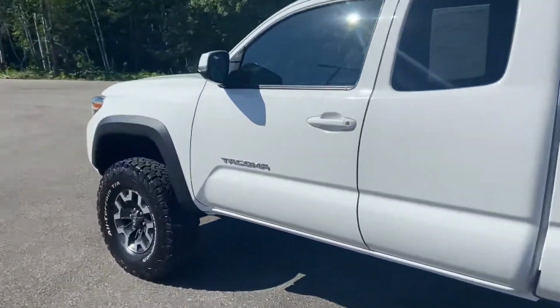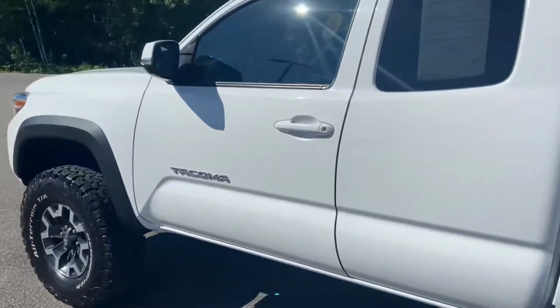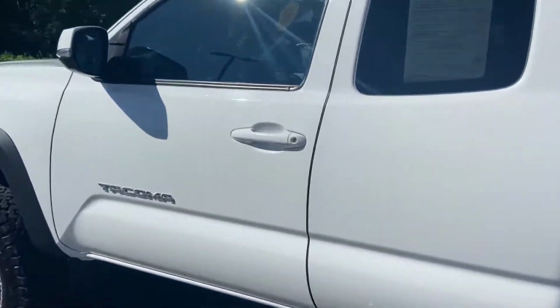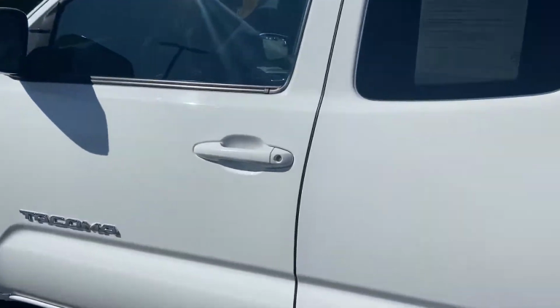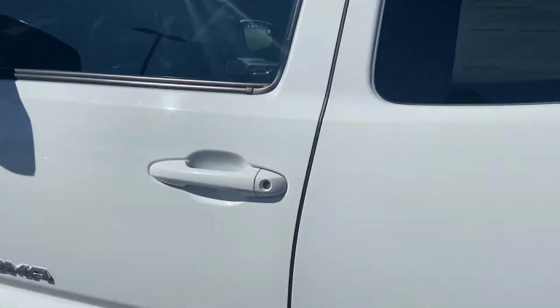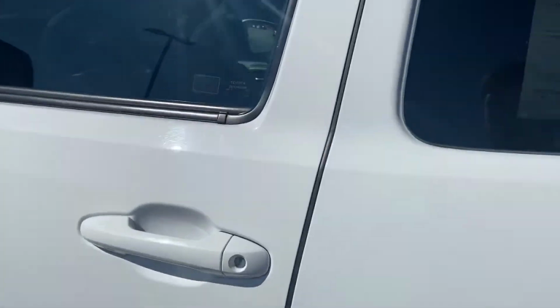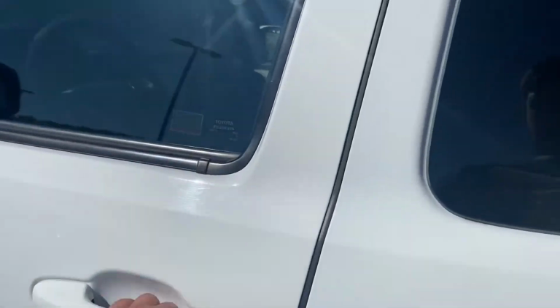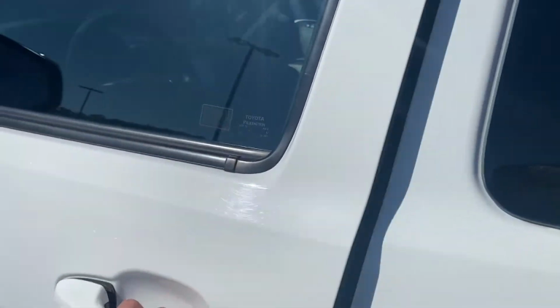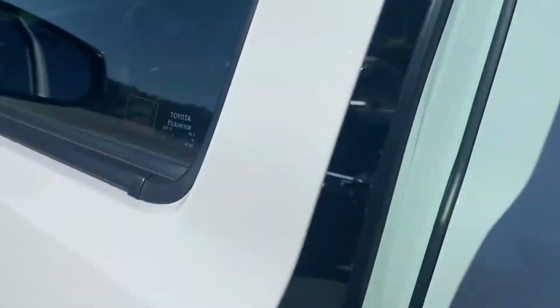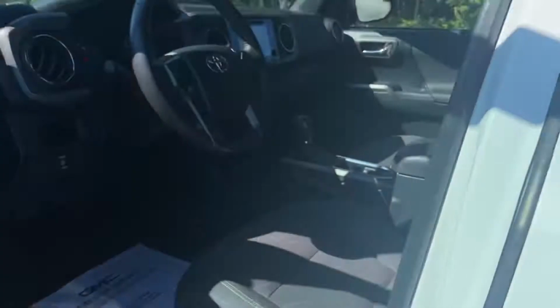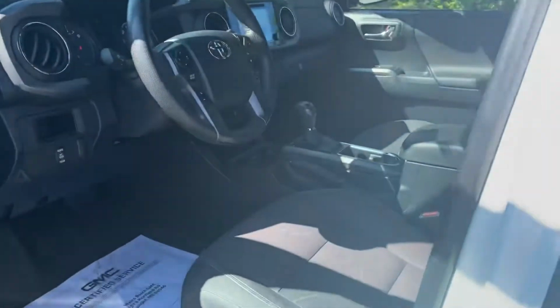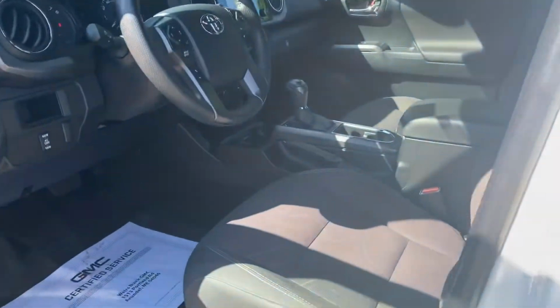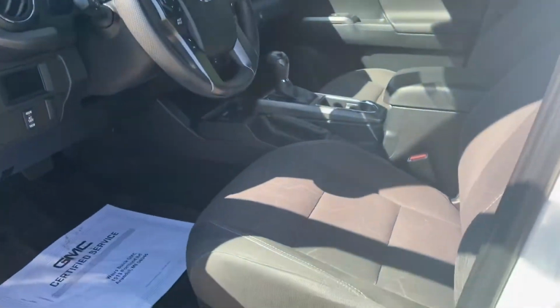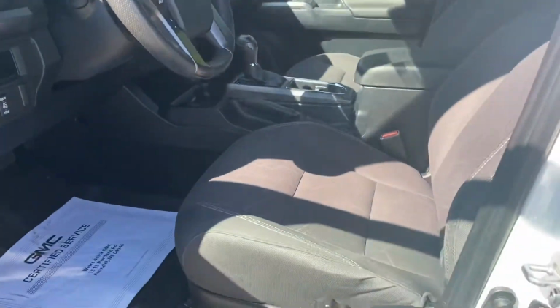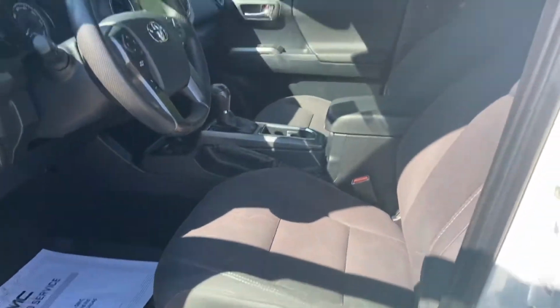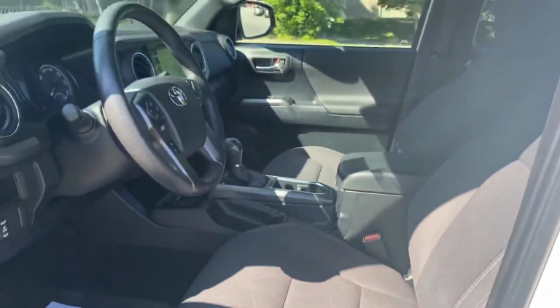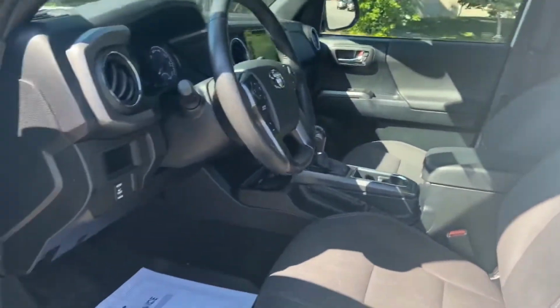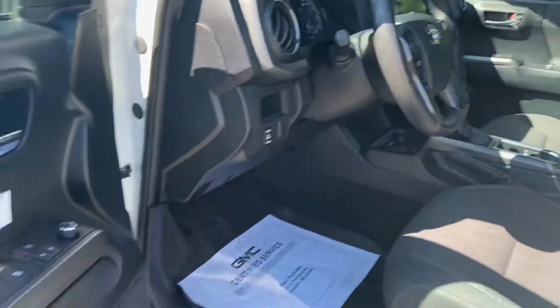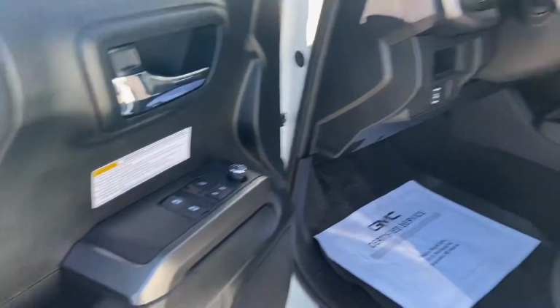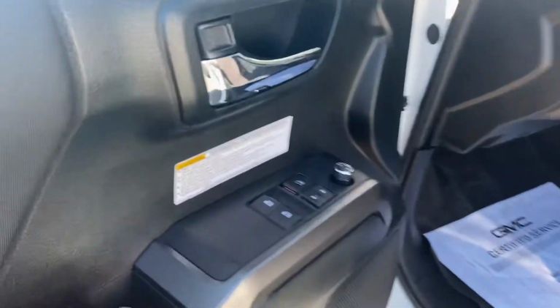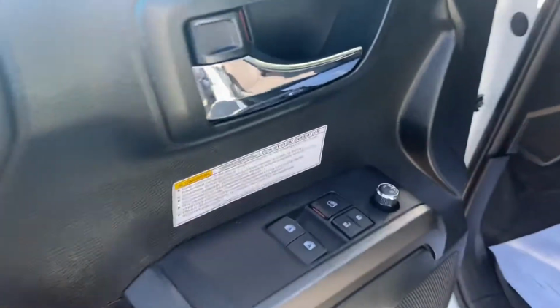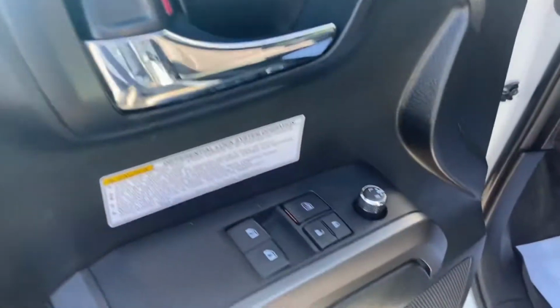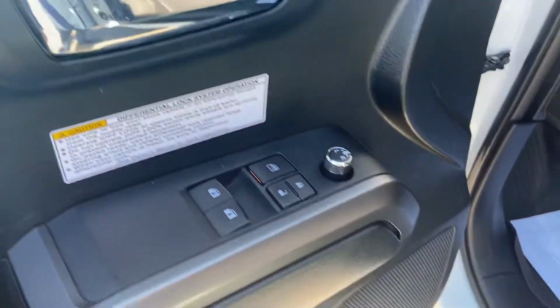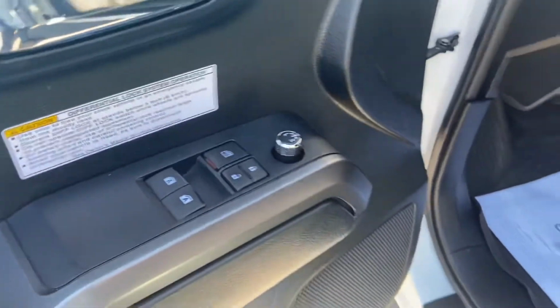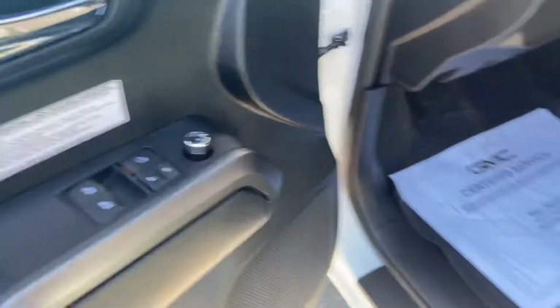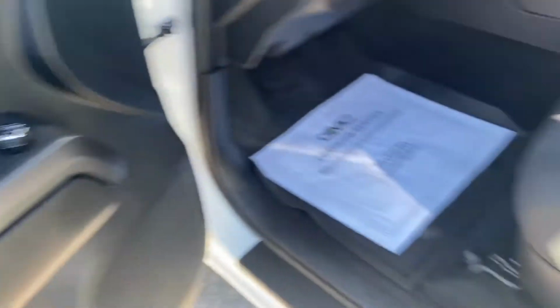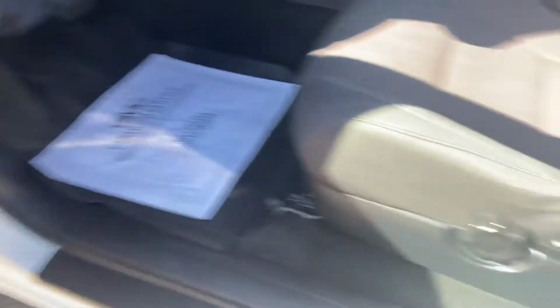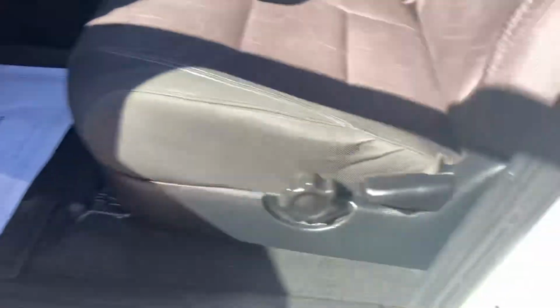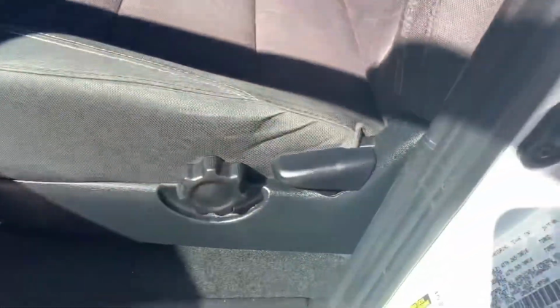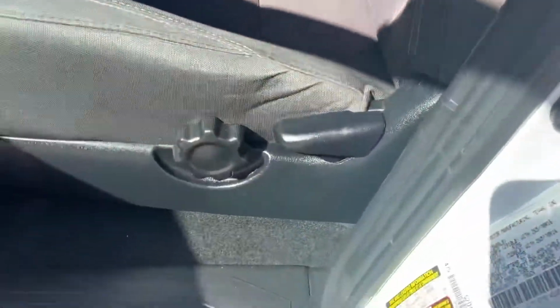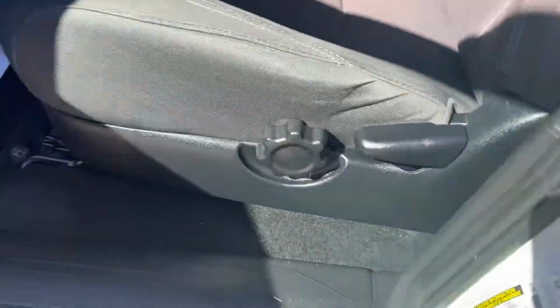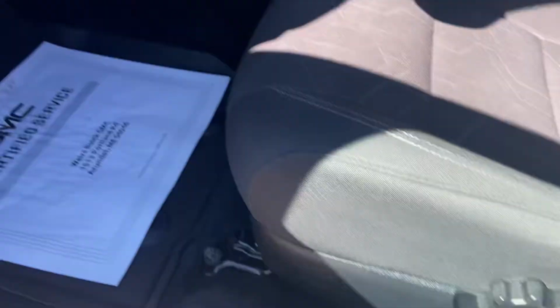Go ahead and take a look at the interior here. You've got your black cloth interior, your power windows, mirrors, and locks. You've got your driver's seat controls right down below there.